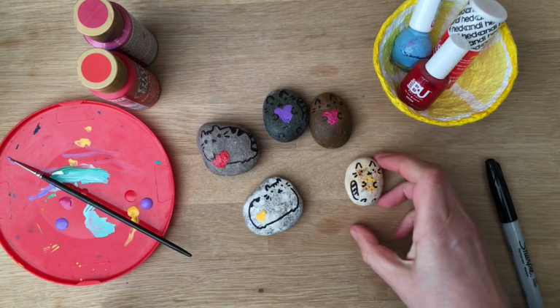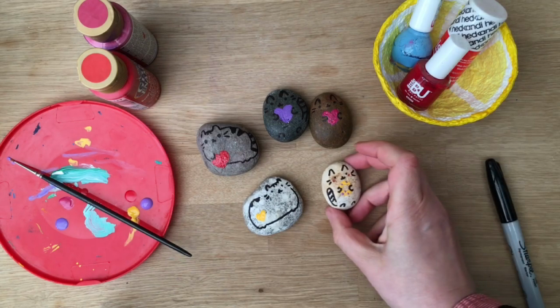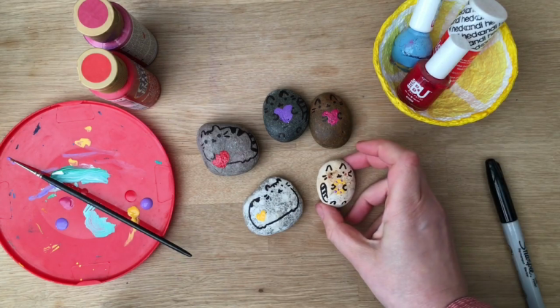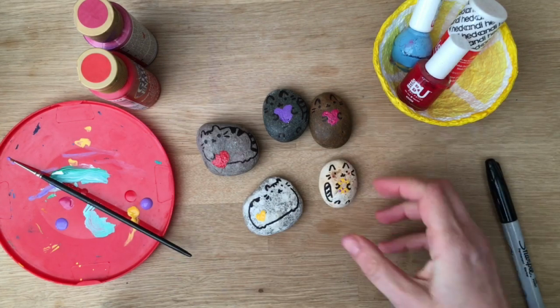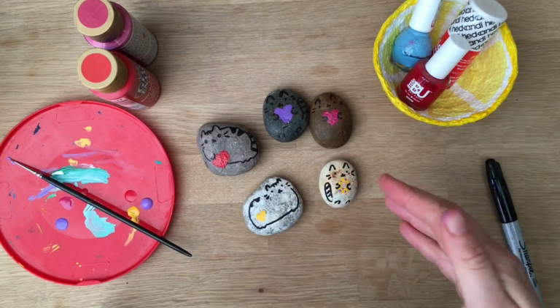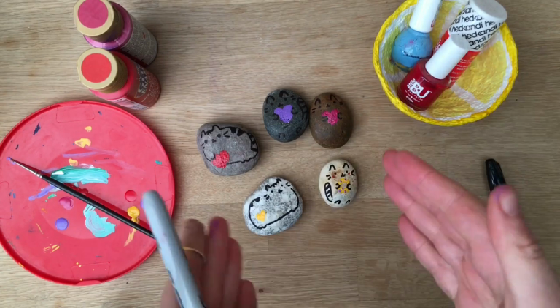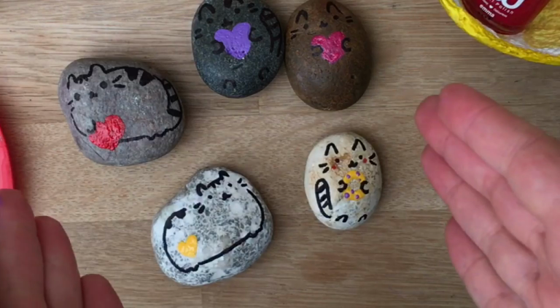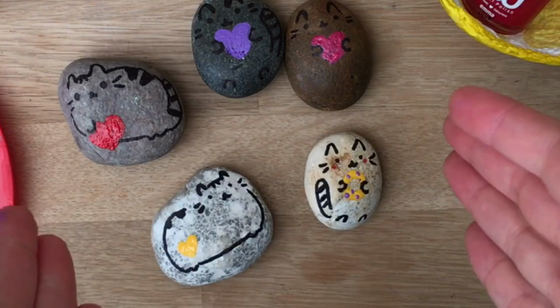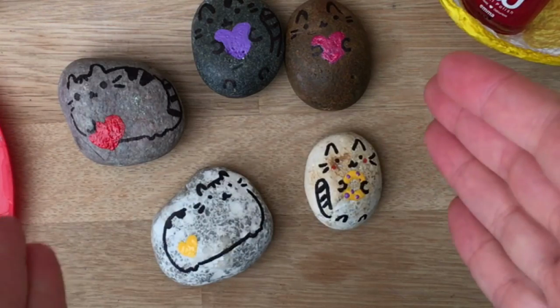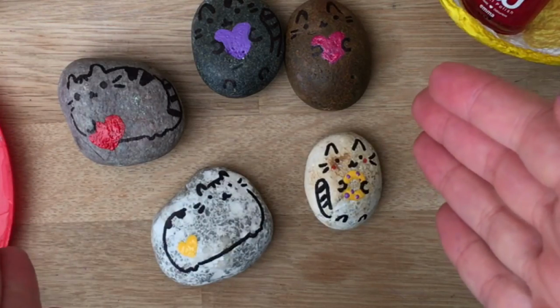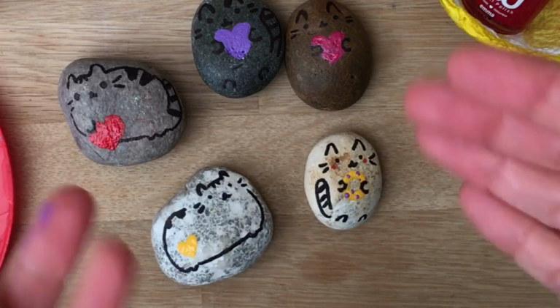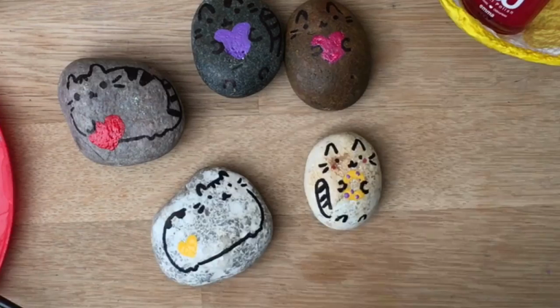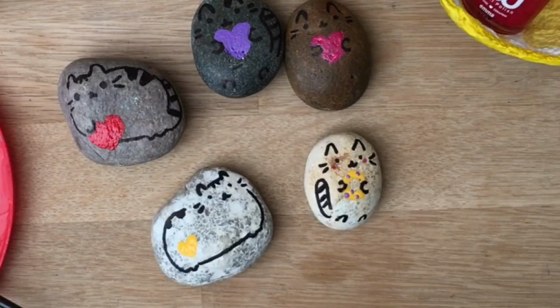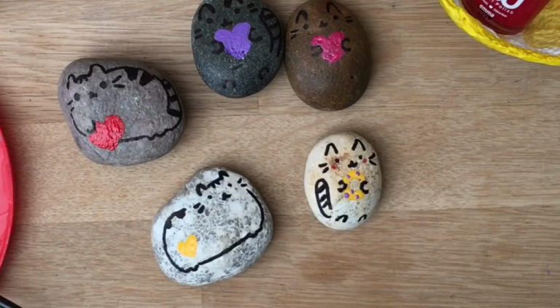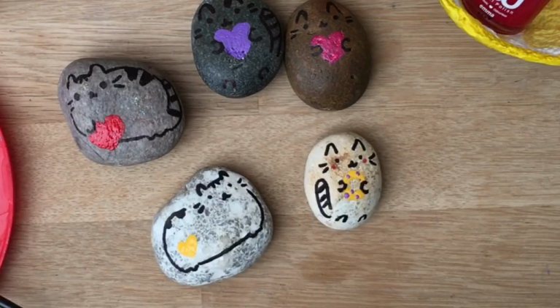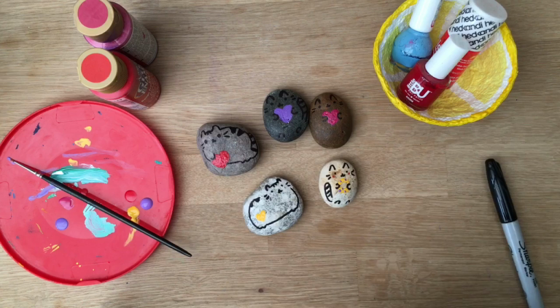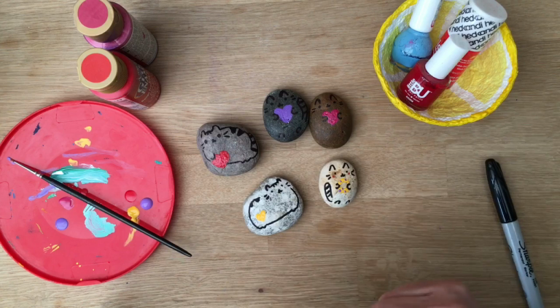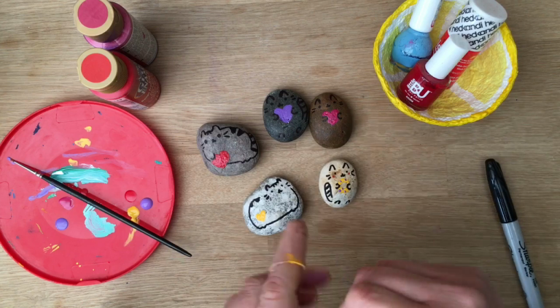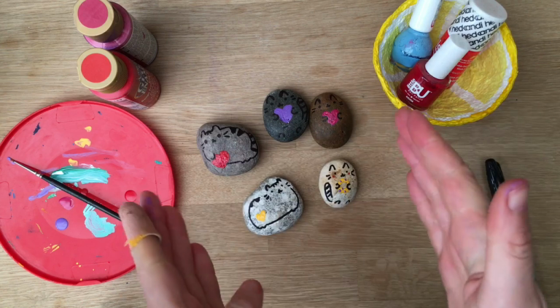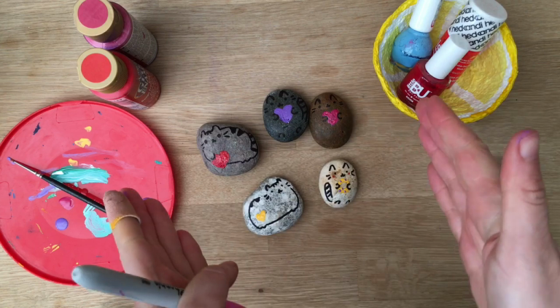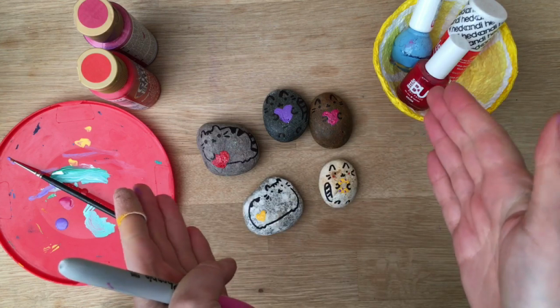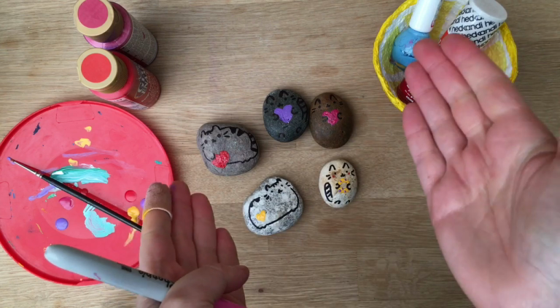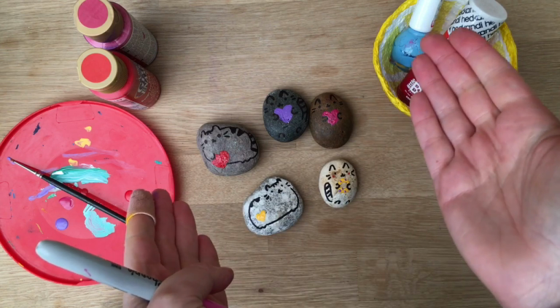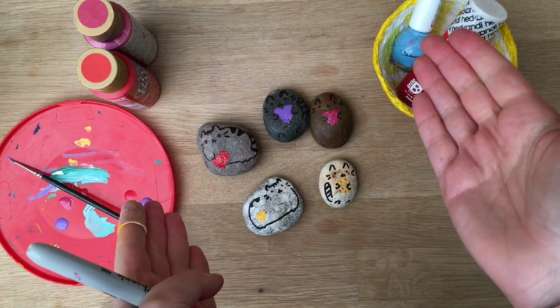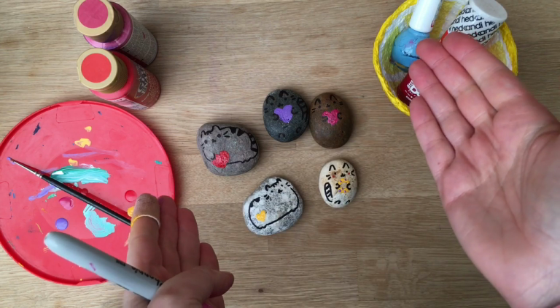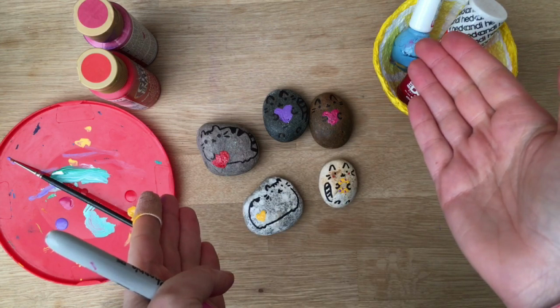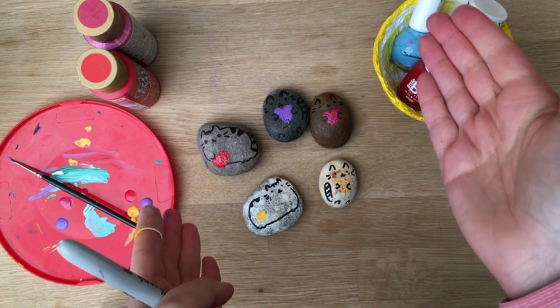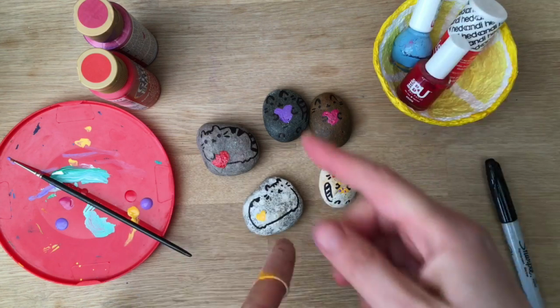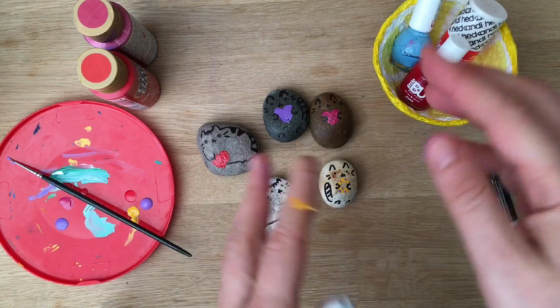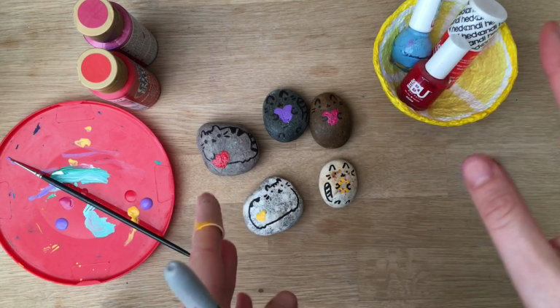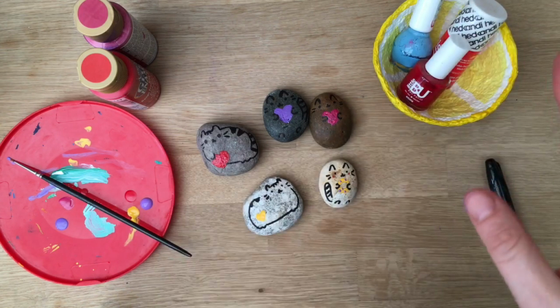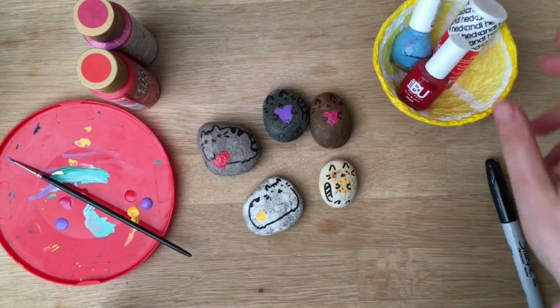Anyway, these are our little super duper easy Pusheen pet friends. Don't forget to subscribe and see you here on Red Ted Art again soon!